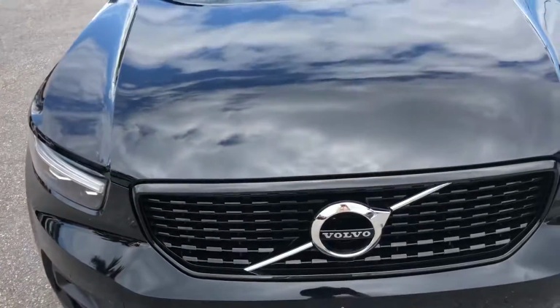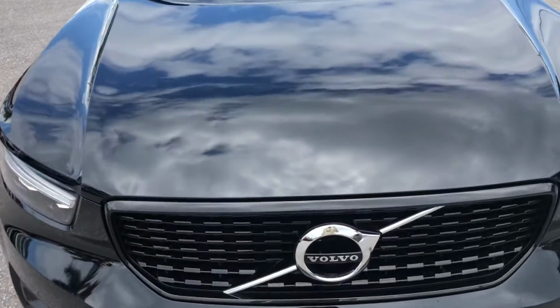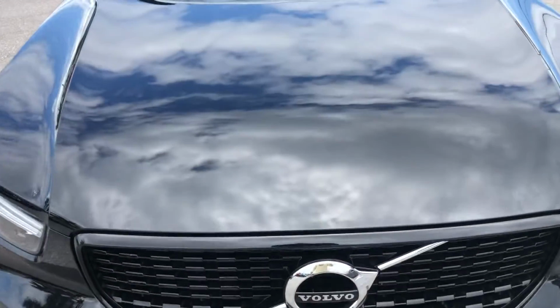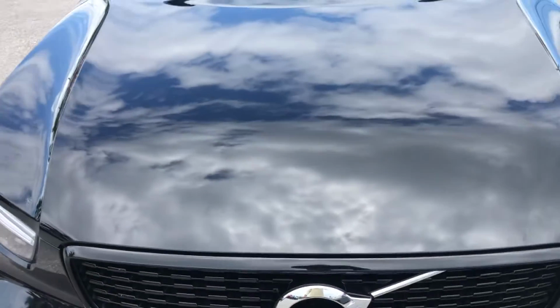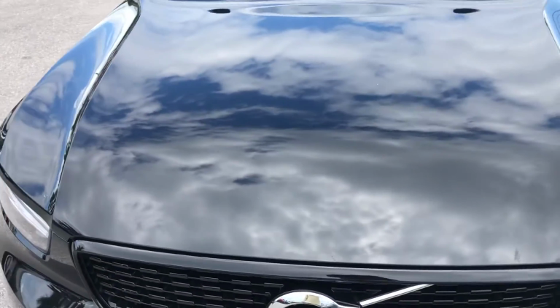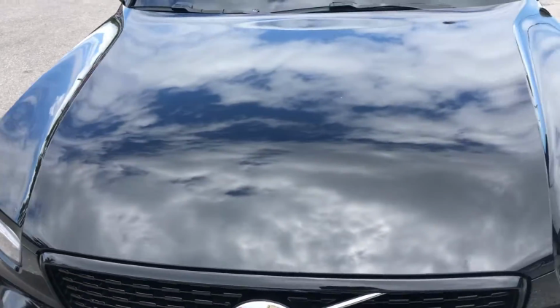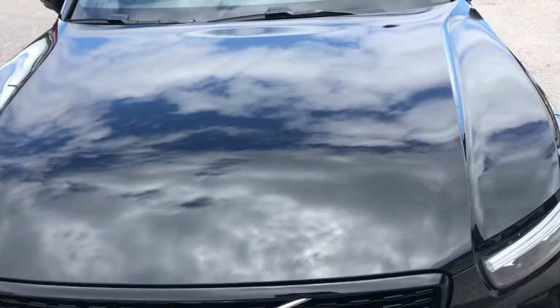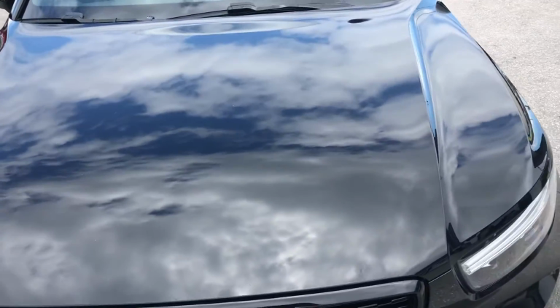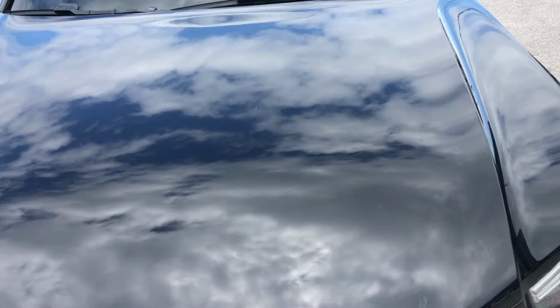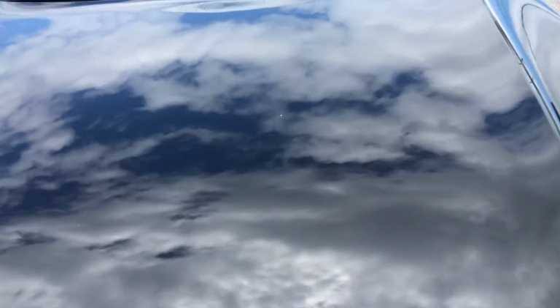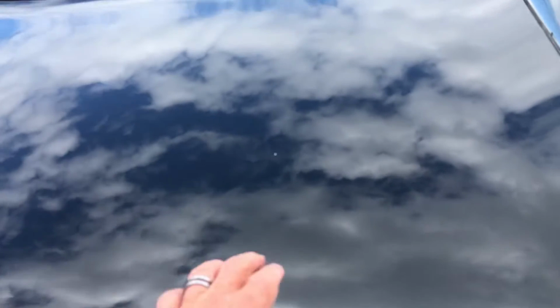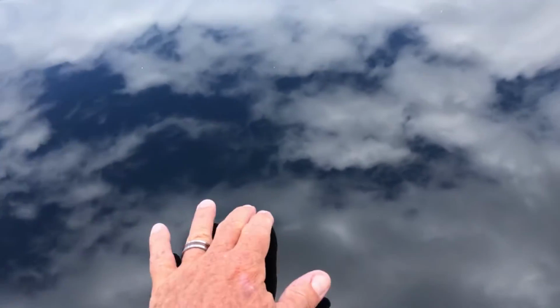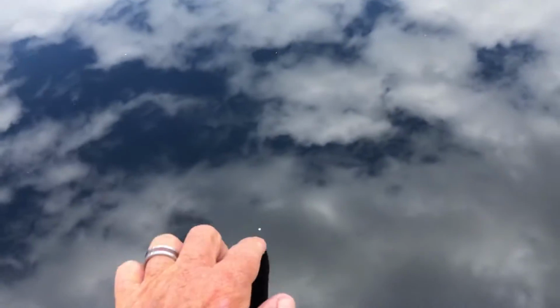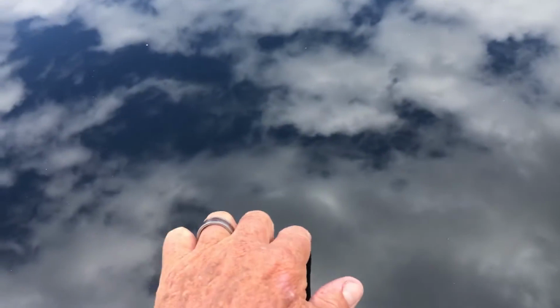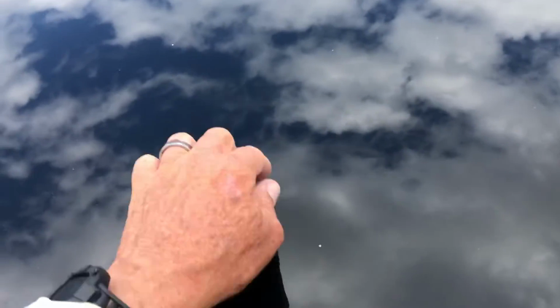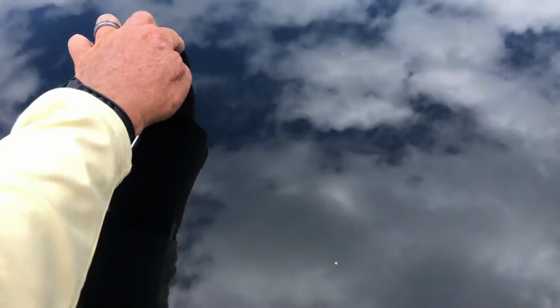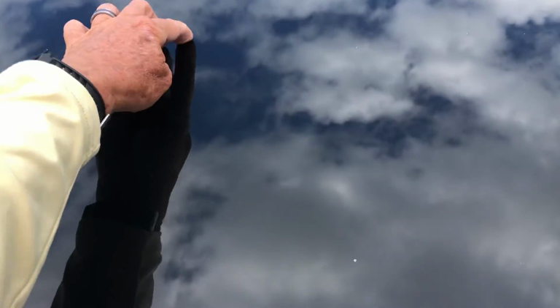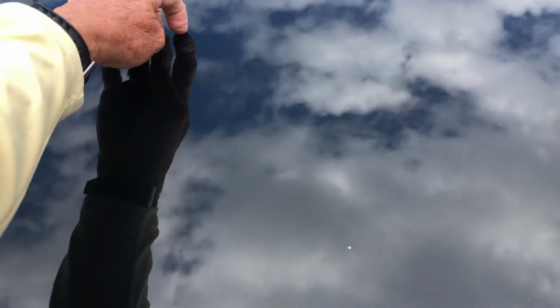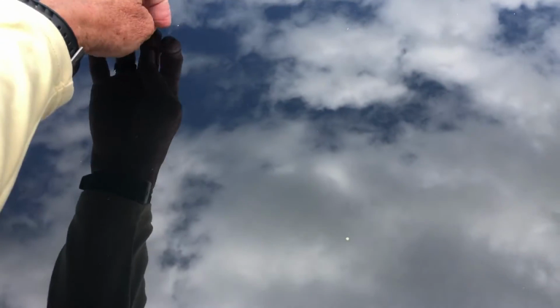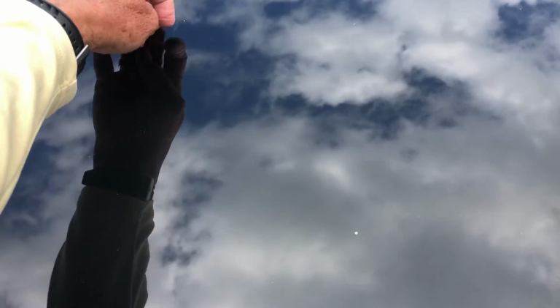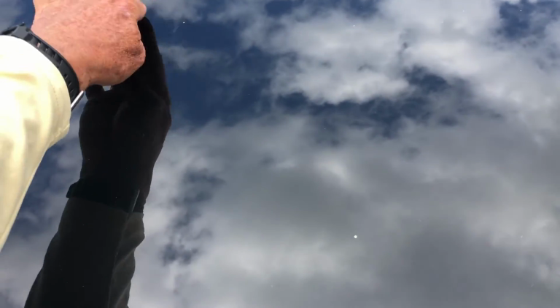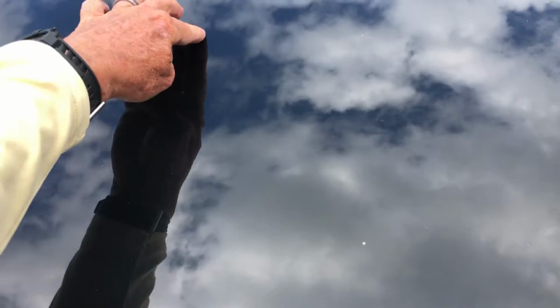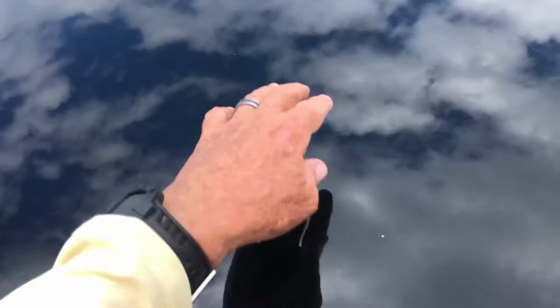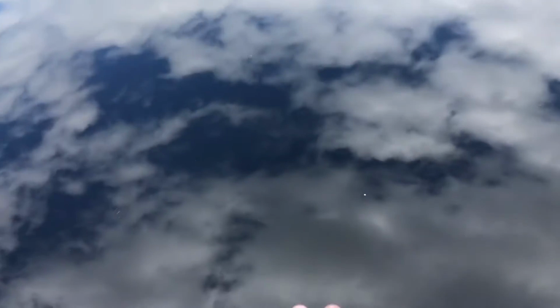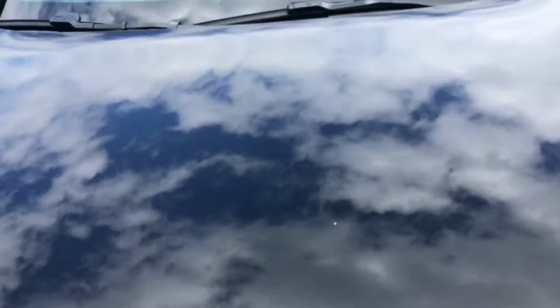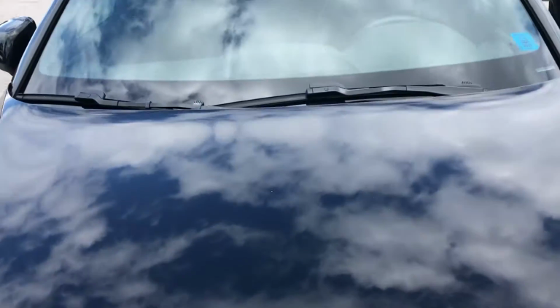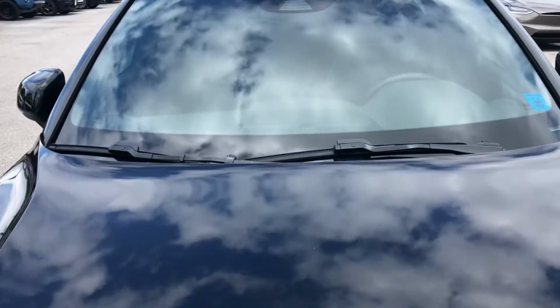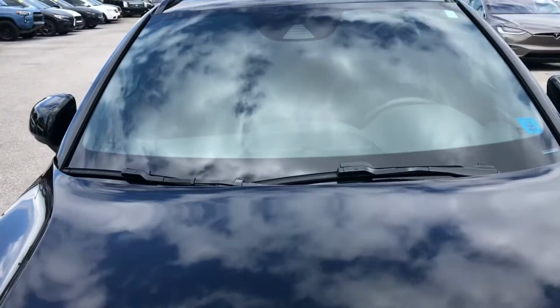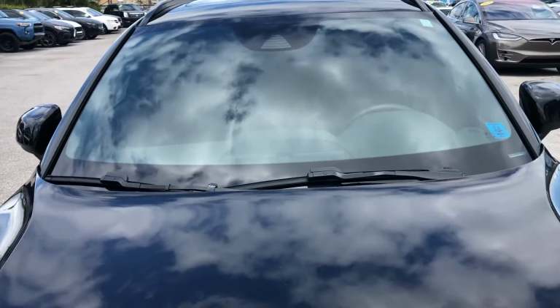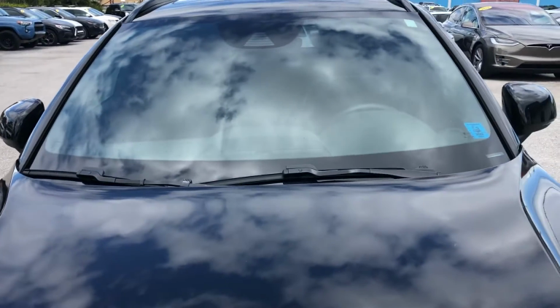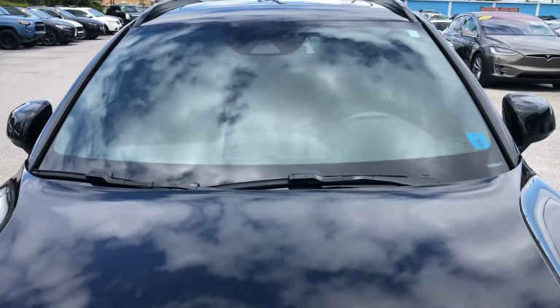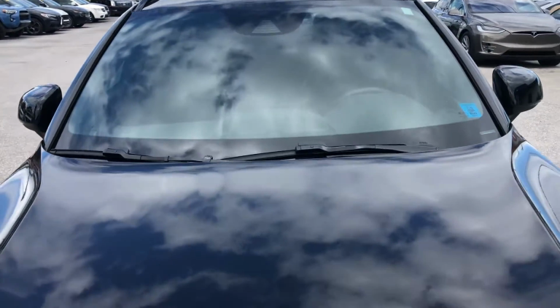The hood — got a chip here, looks like a little chip there. And I did not detect any chips or cracks in the windshield.